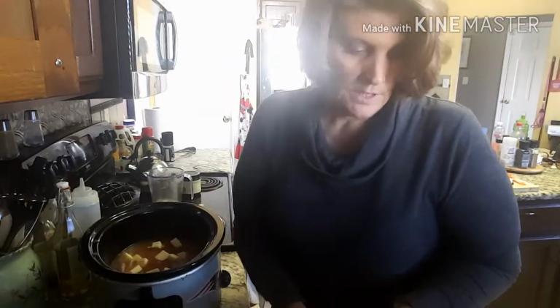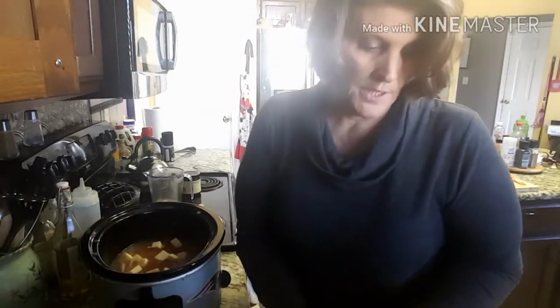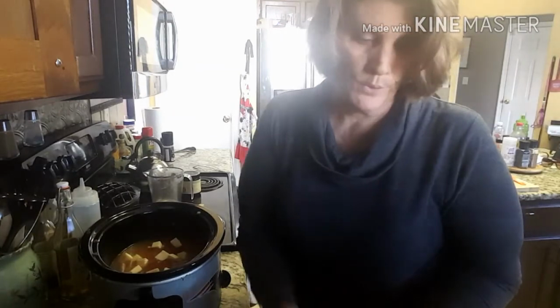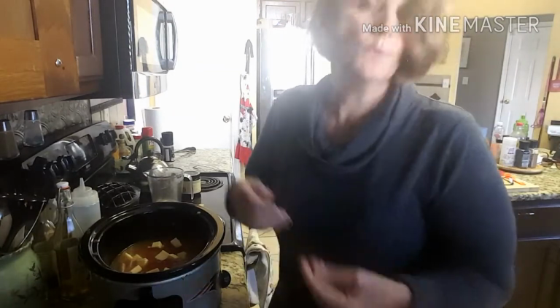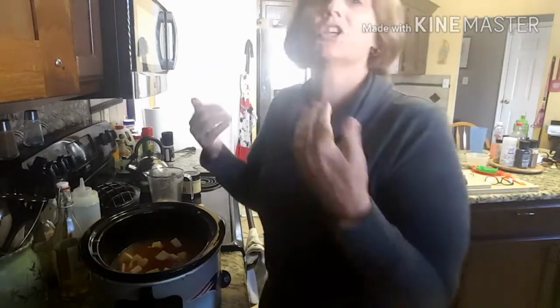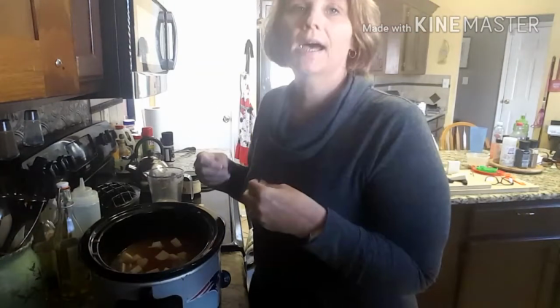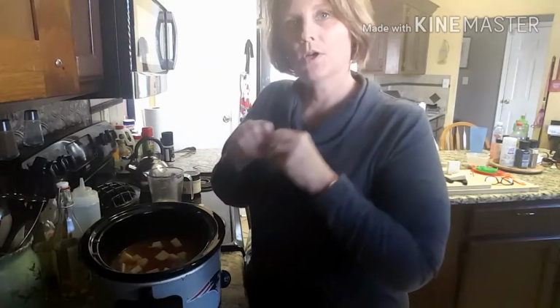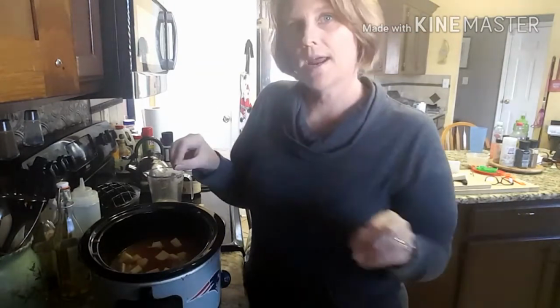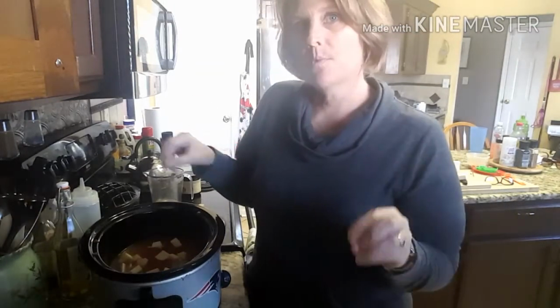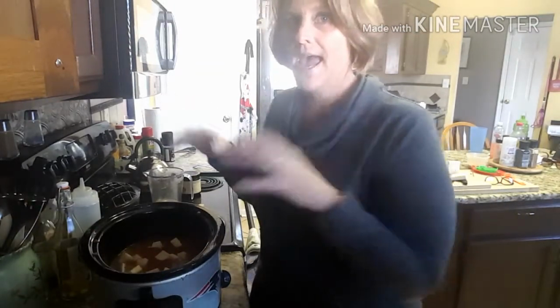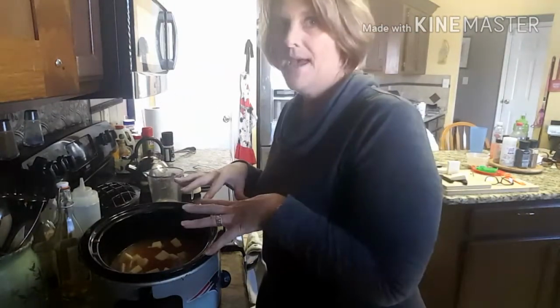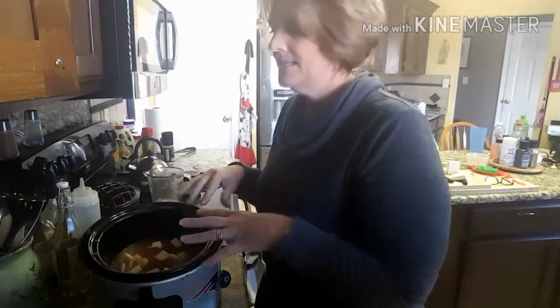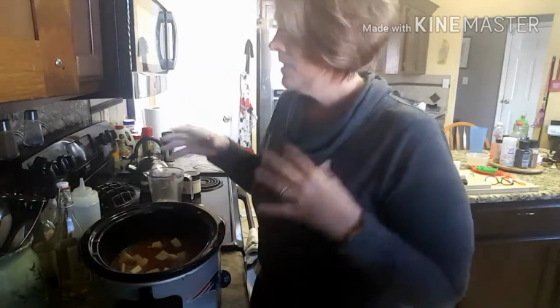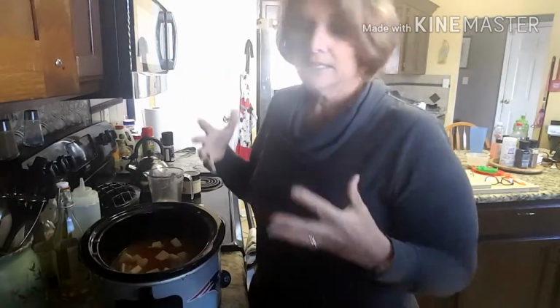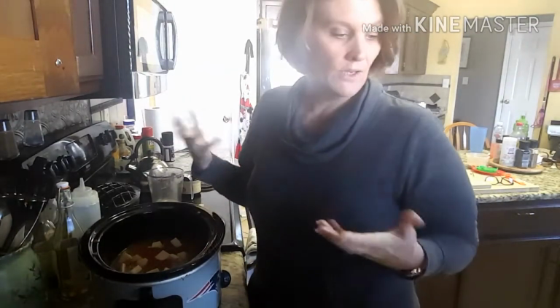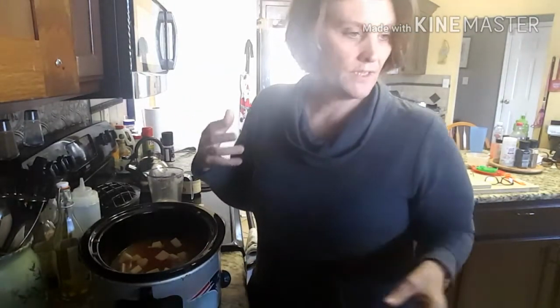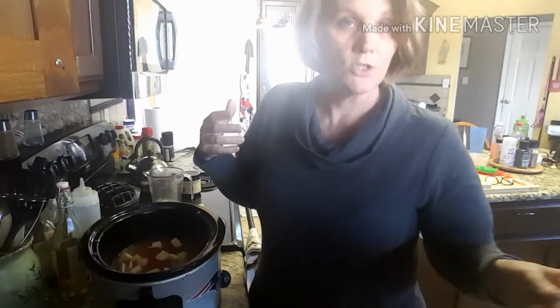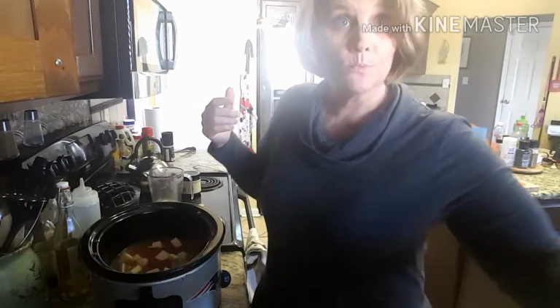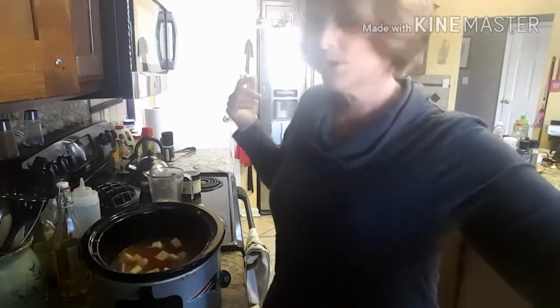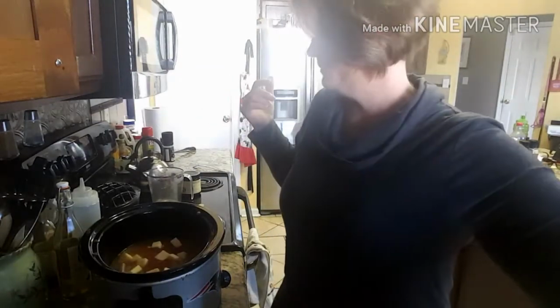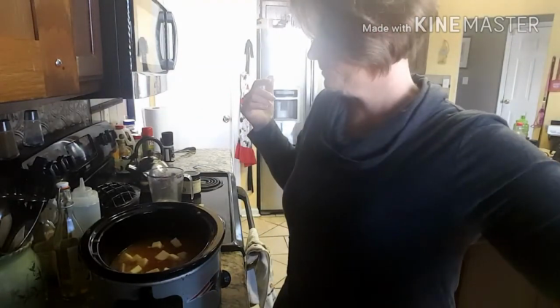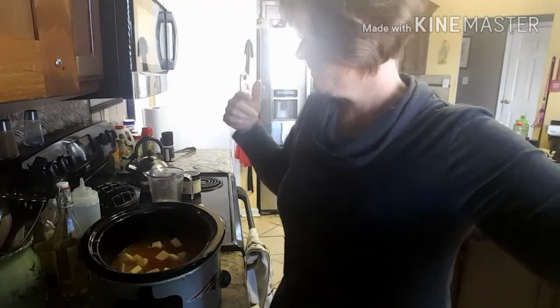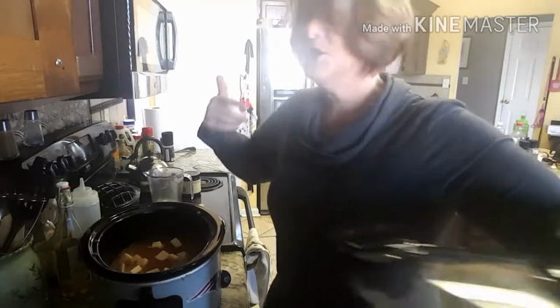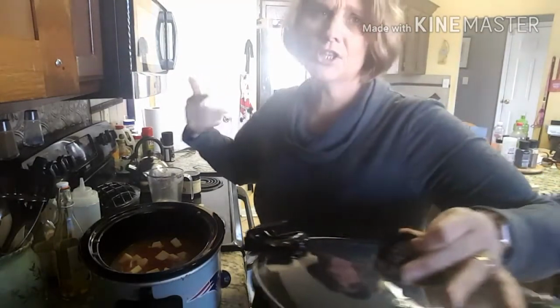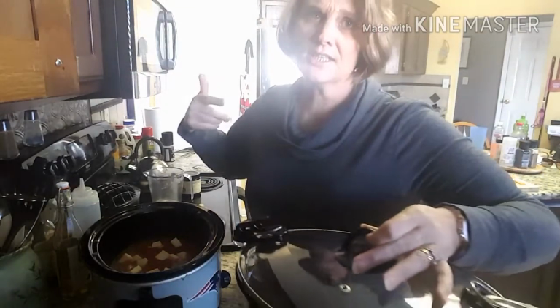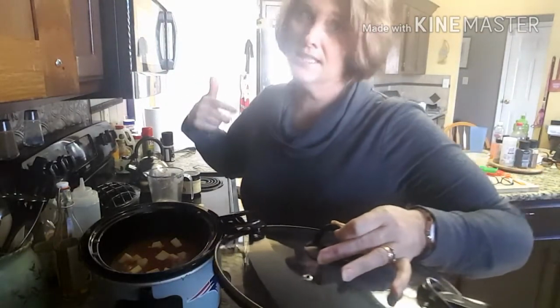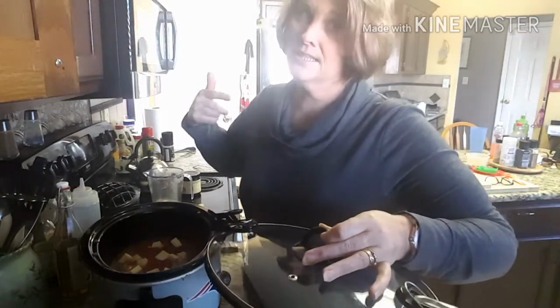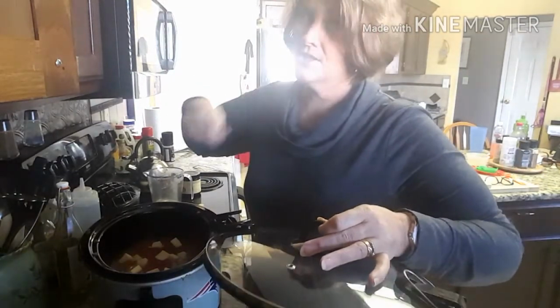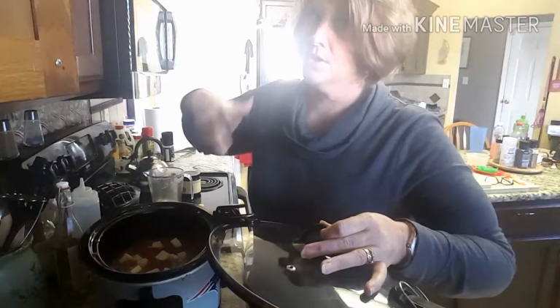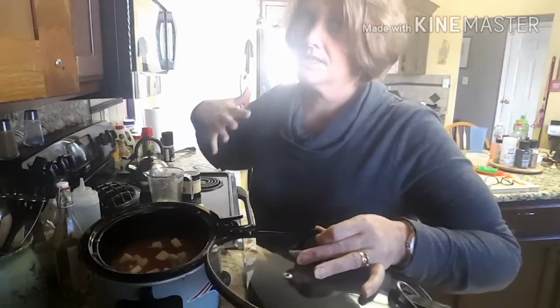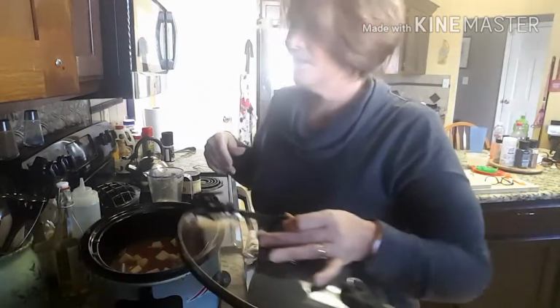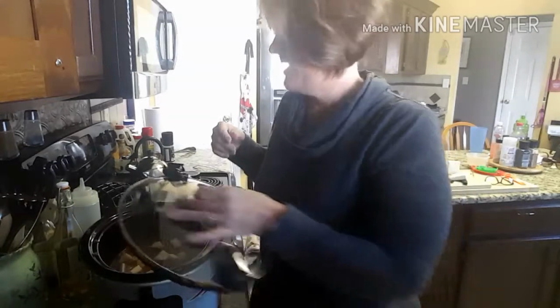Then we're going to pull the chicken out, shred it, add it back in, and that'll give us our soup. You can adjust the seasonings as you go along to see where they're at.